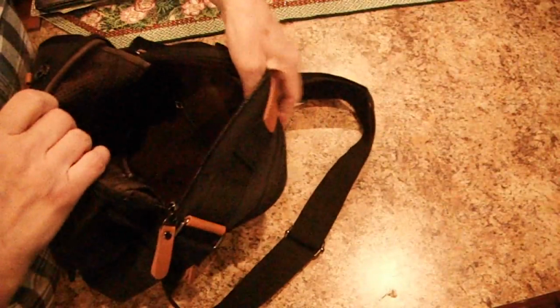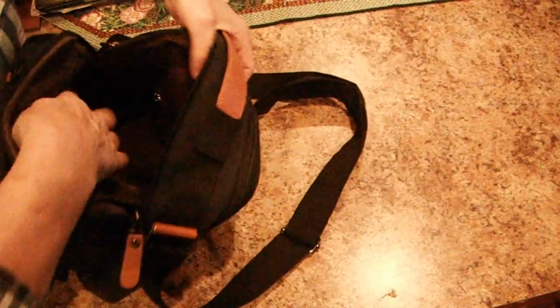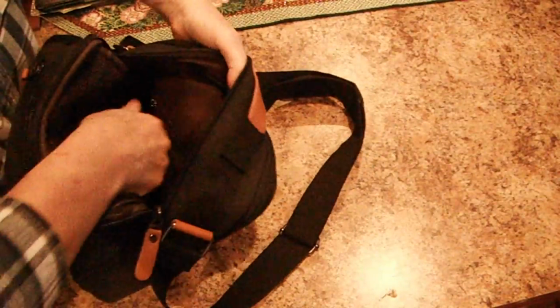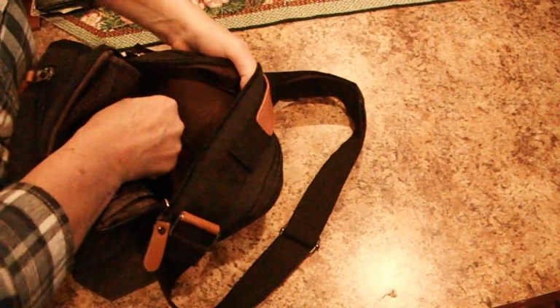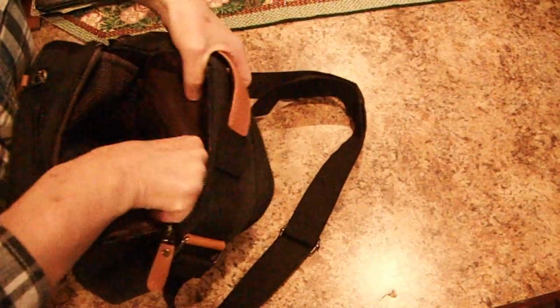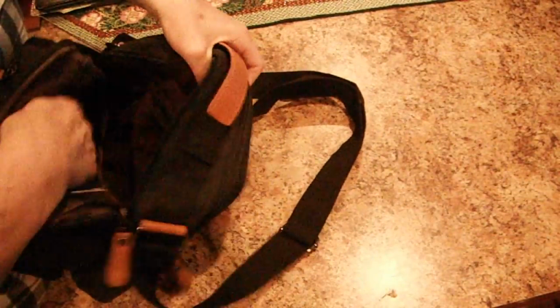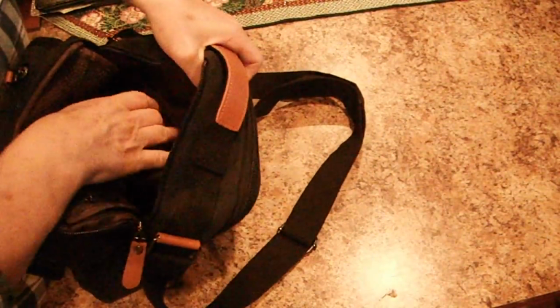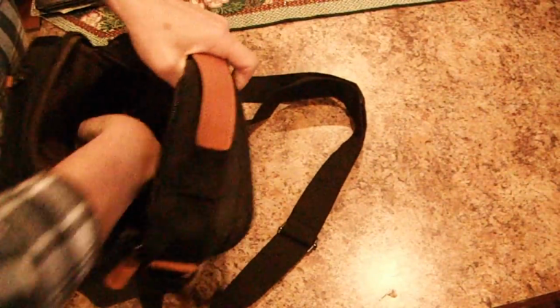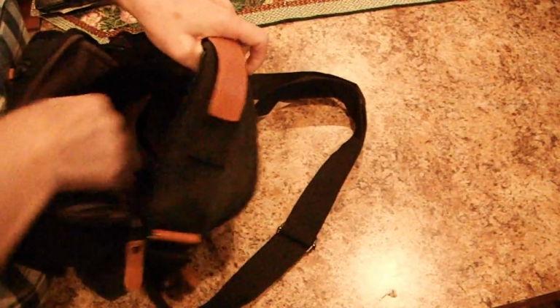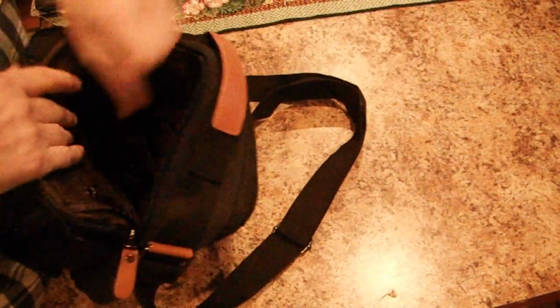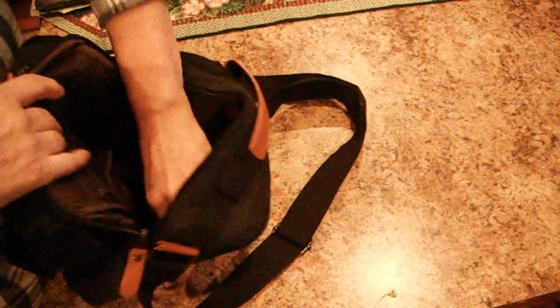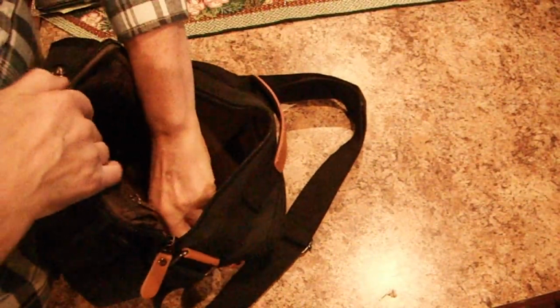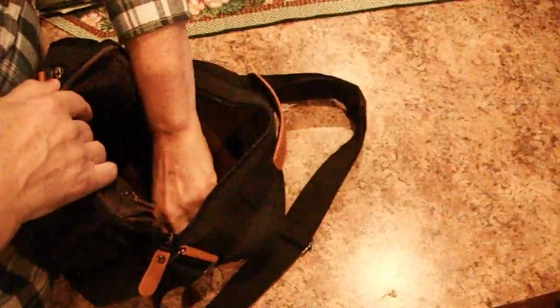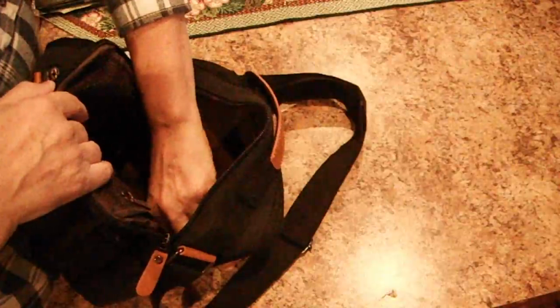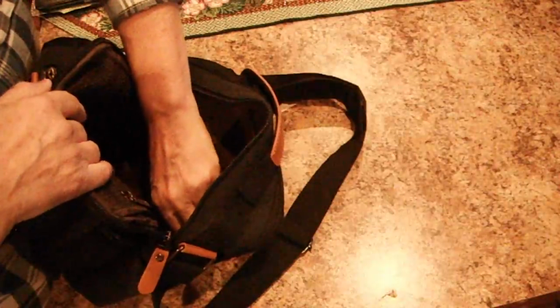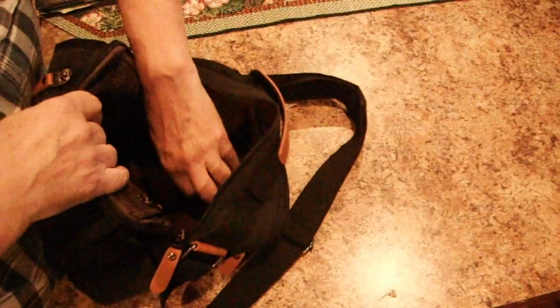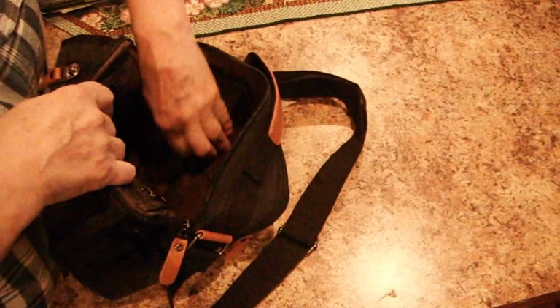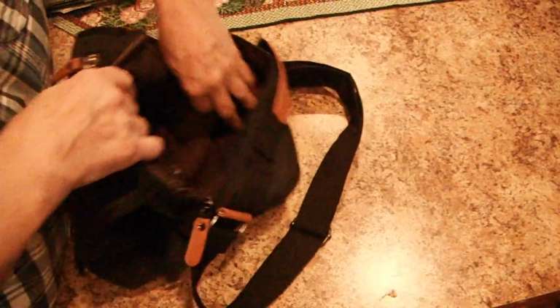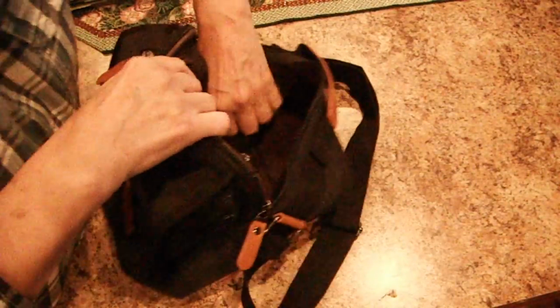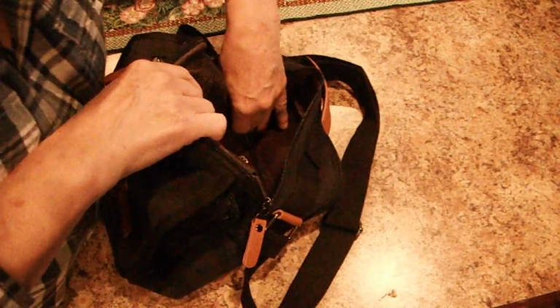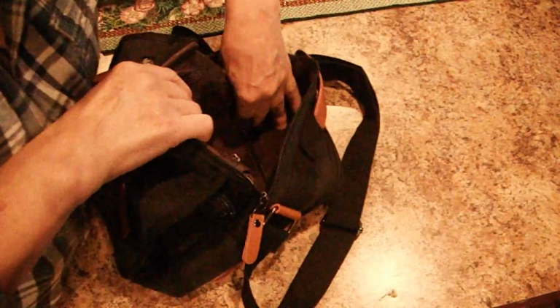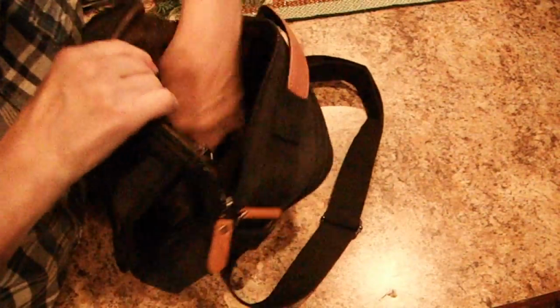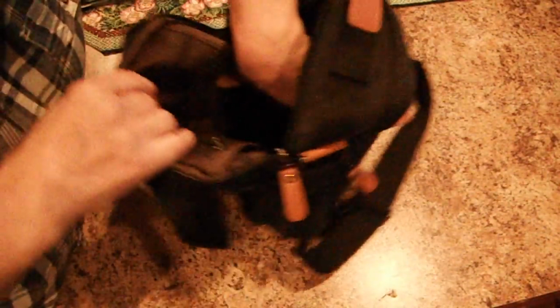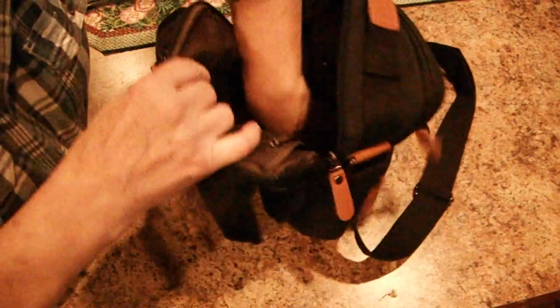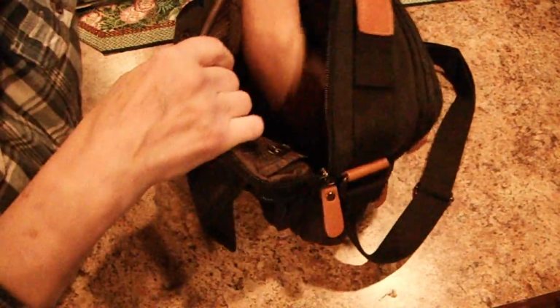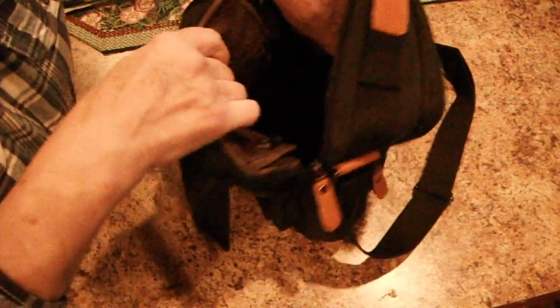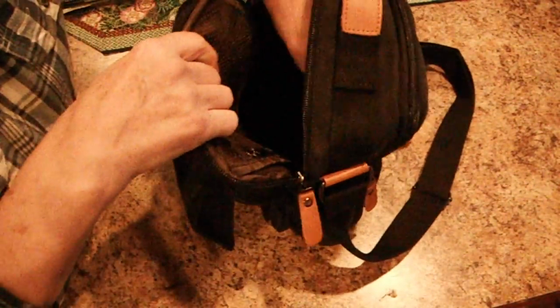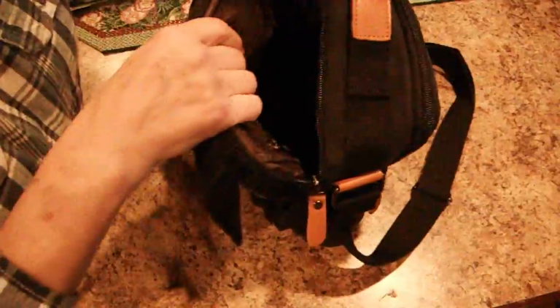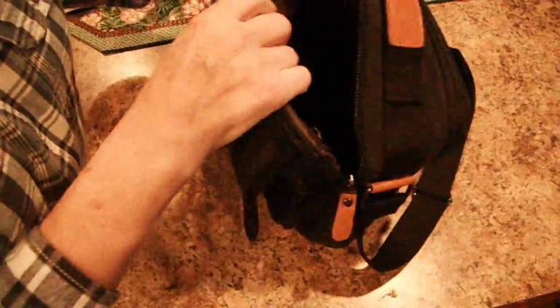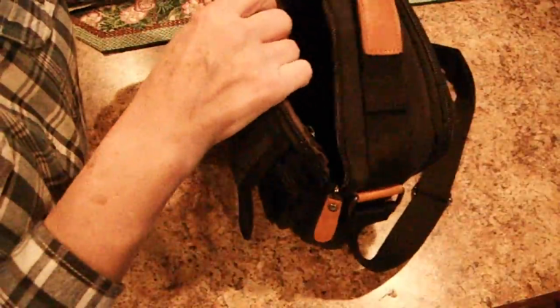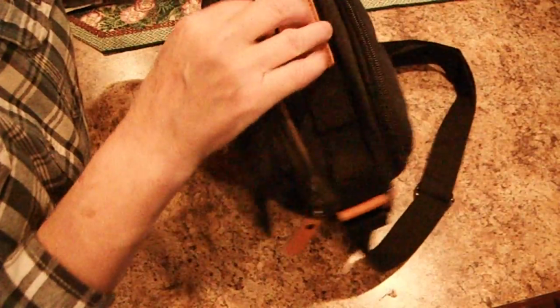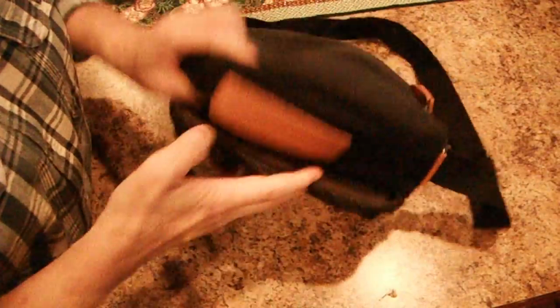You have another pocket on the other side. I usually like to keep my ID card or my cash in those pockets. And then there's a big area there for whatever you need.